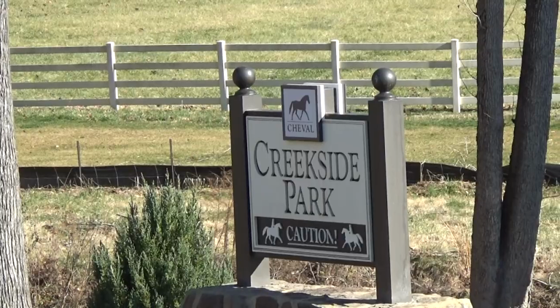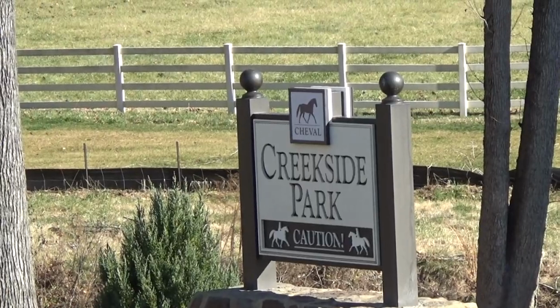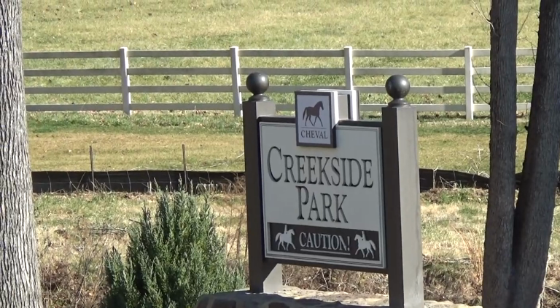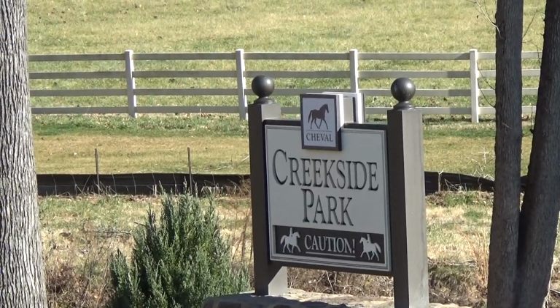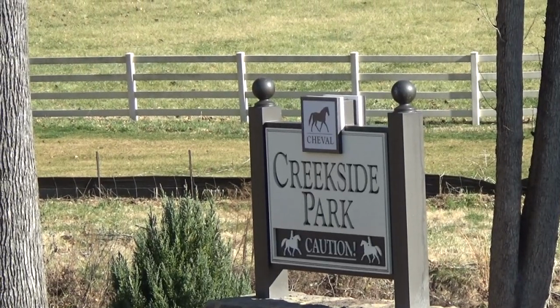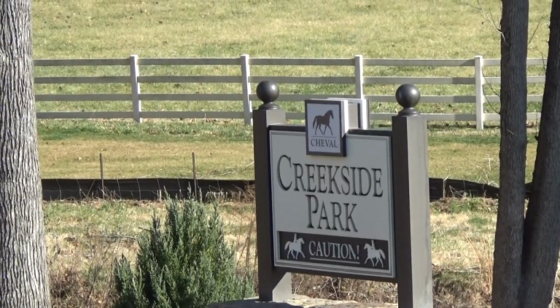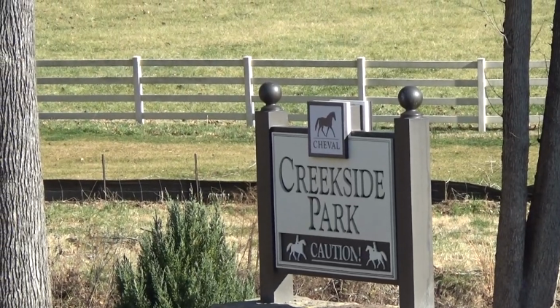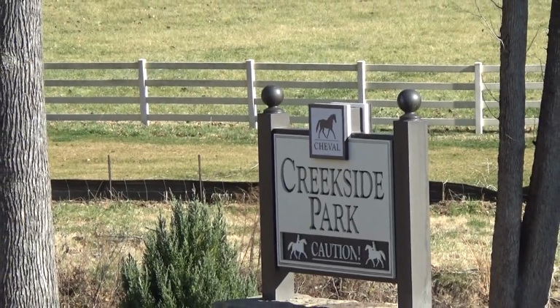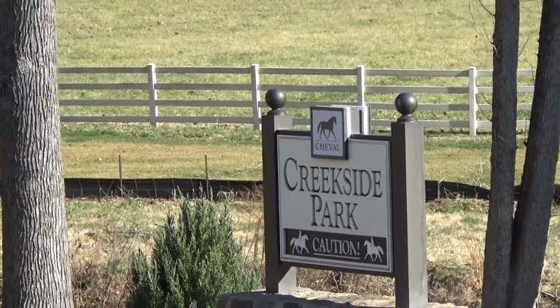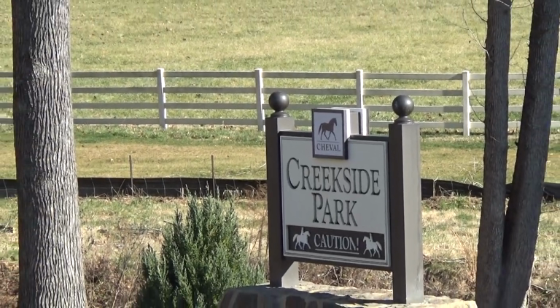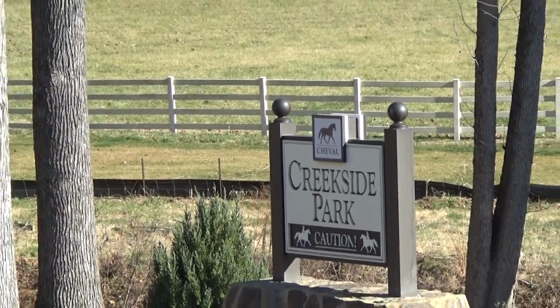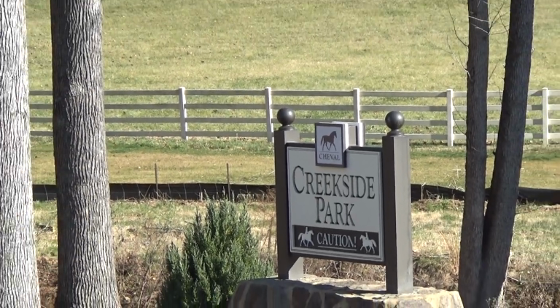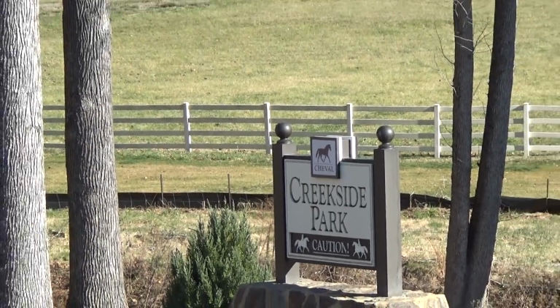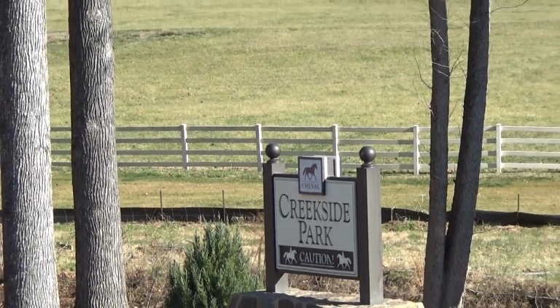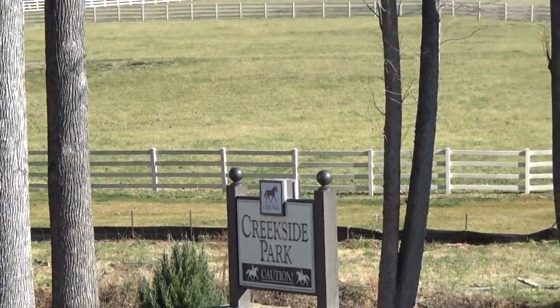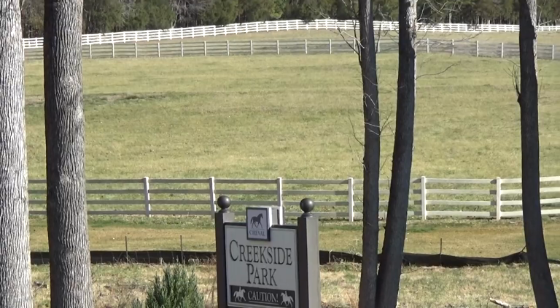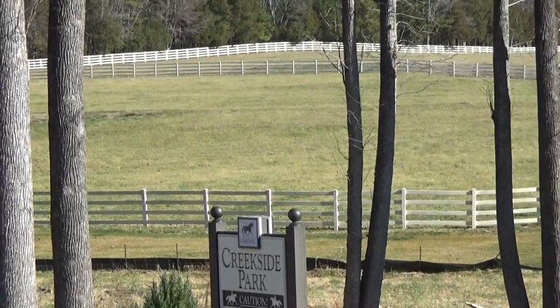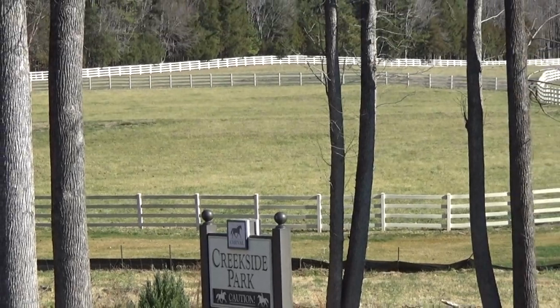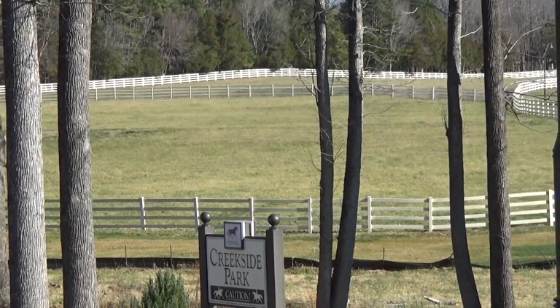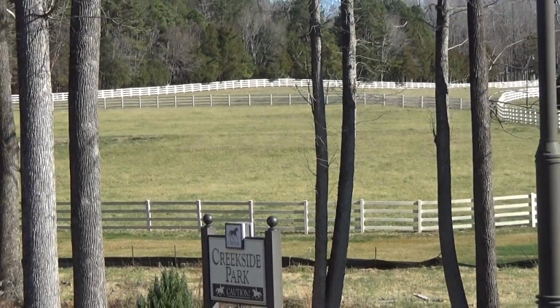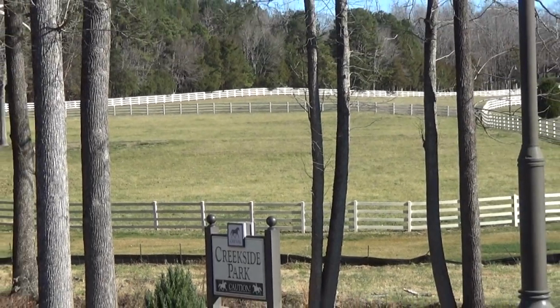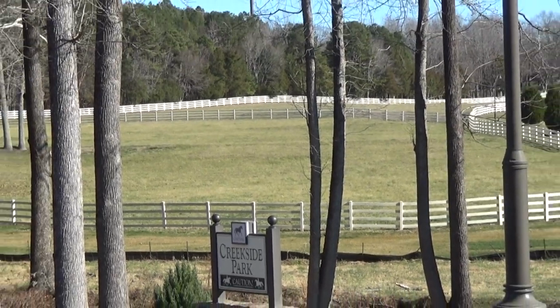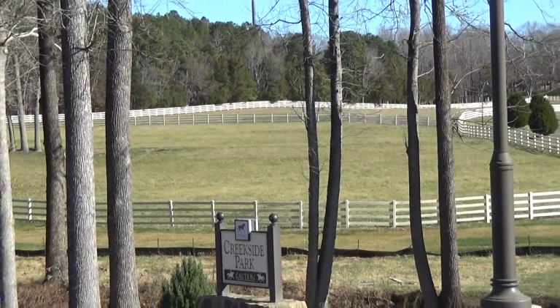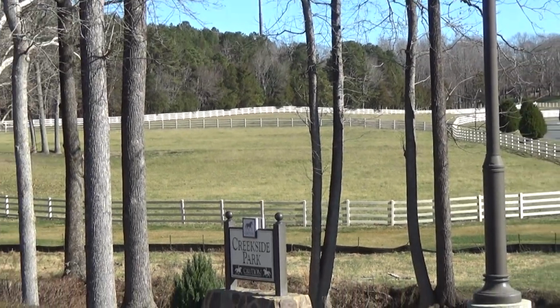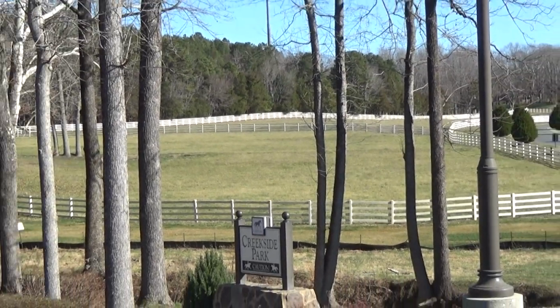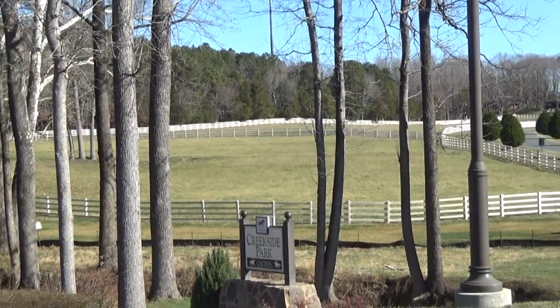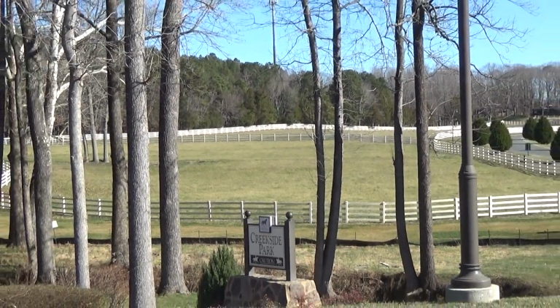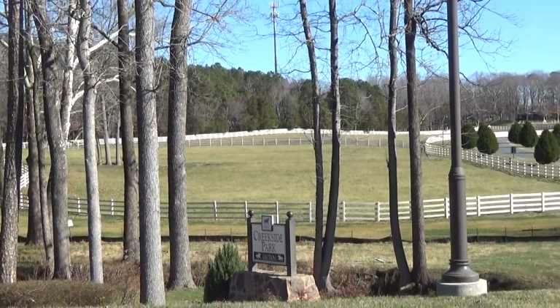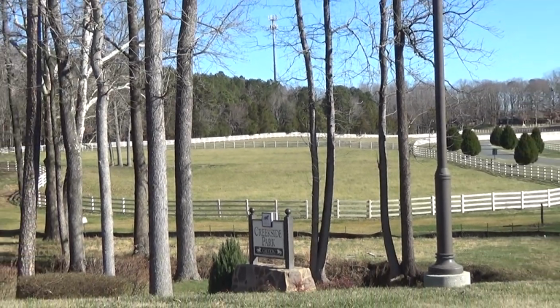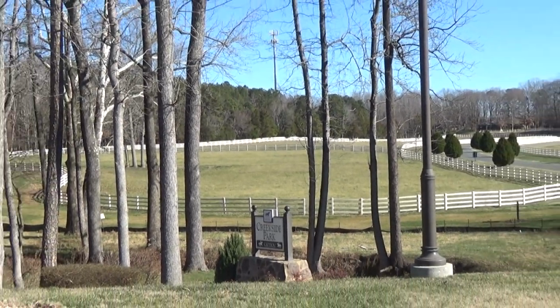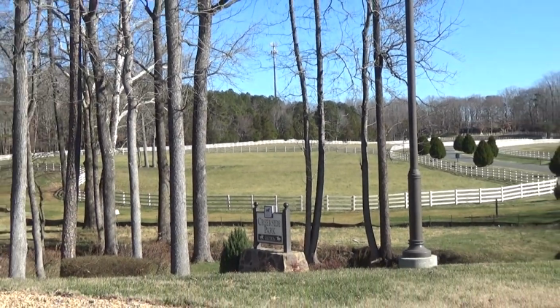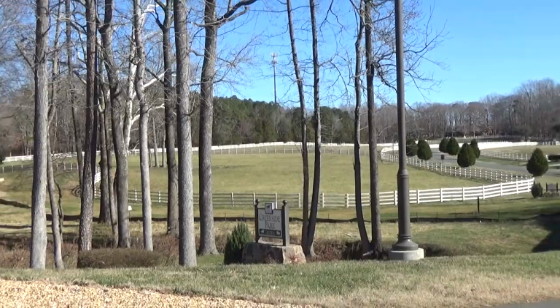Creekside Park. Look at that — people on horses. That's the logo. Do the math. What is this? Equestrian? It is. We're right in Cheval.